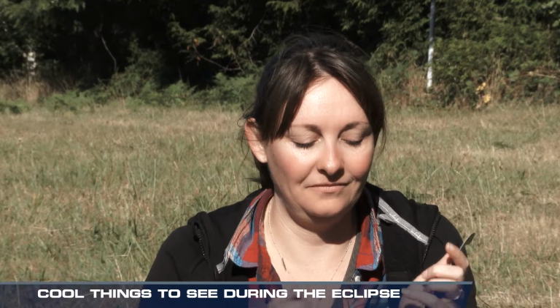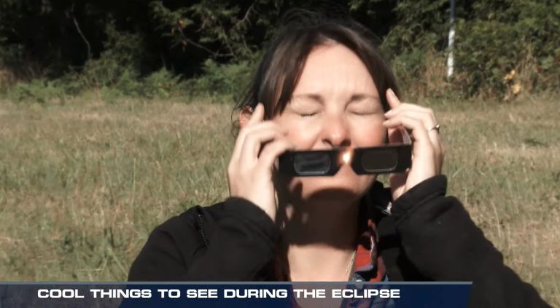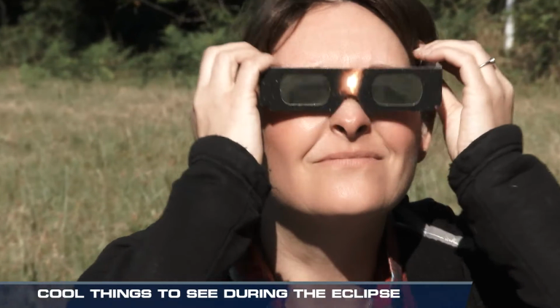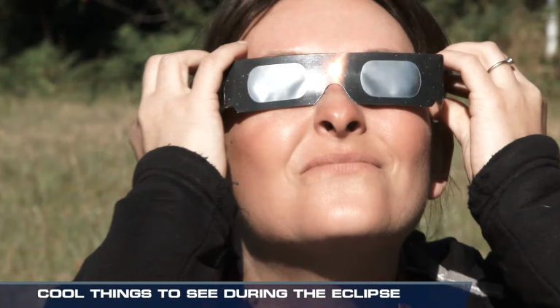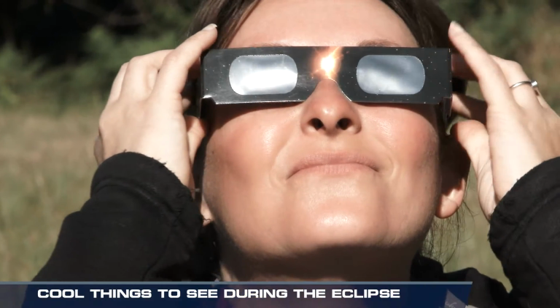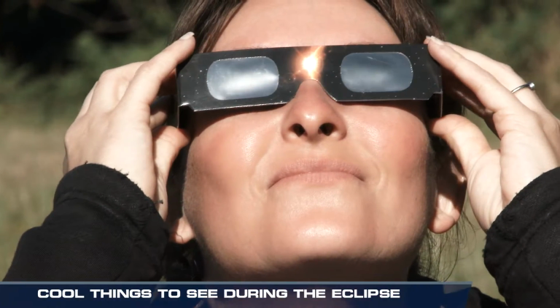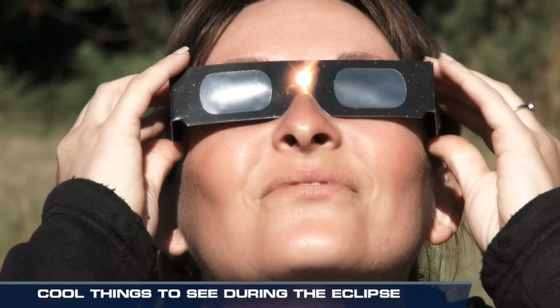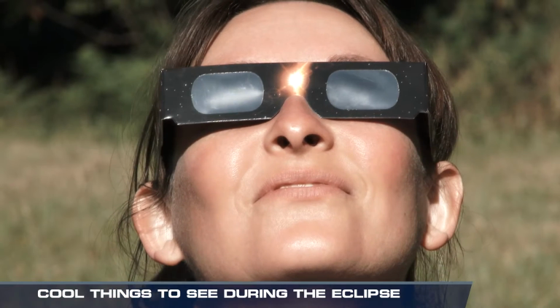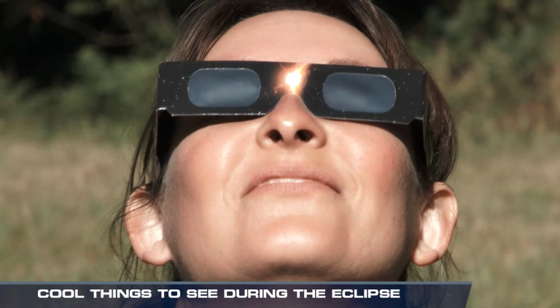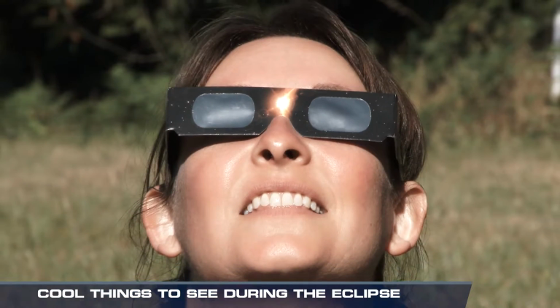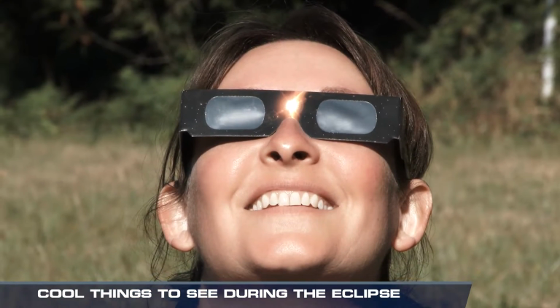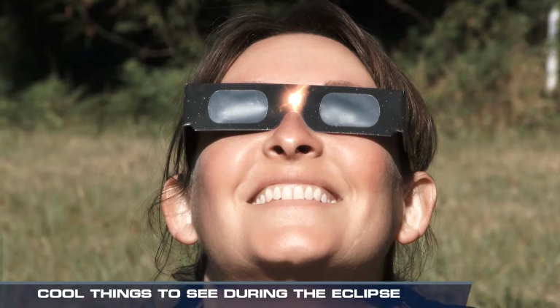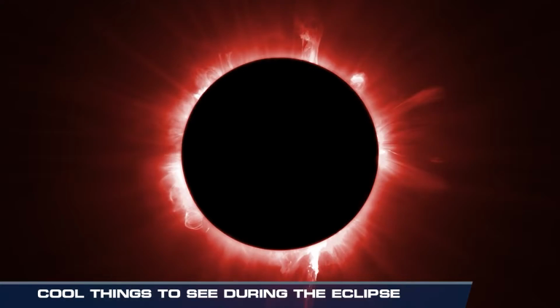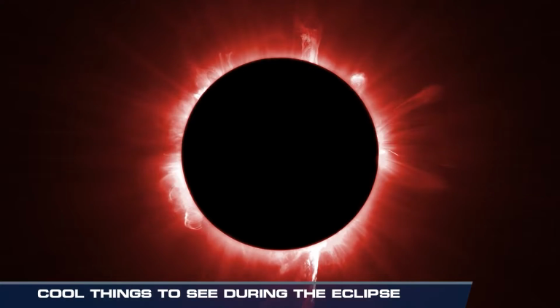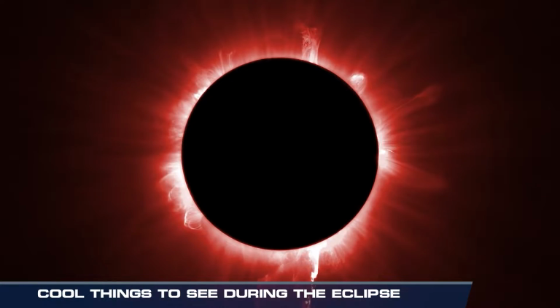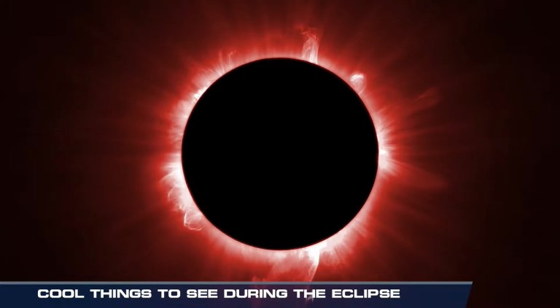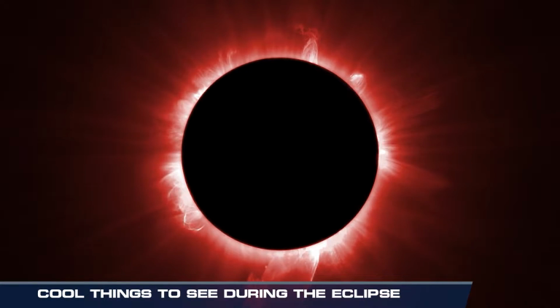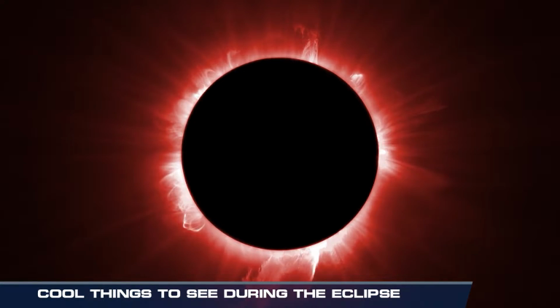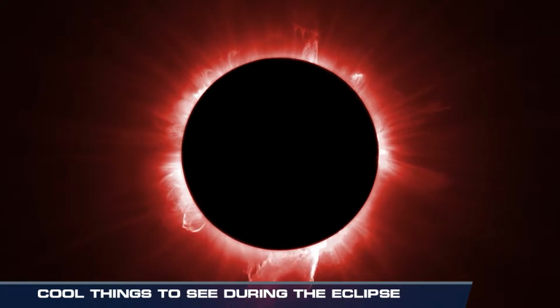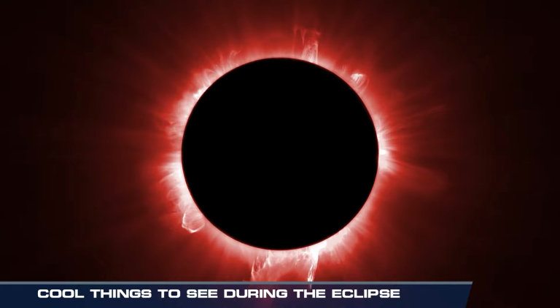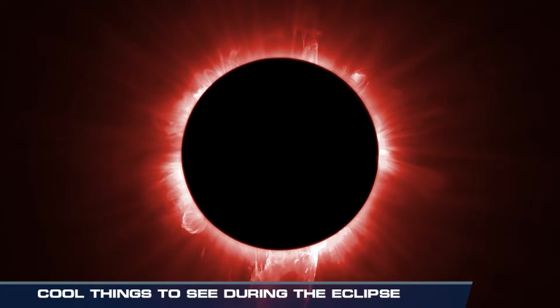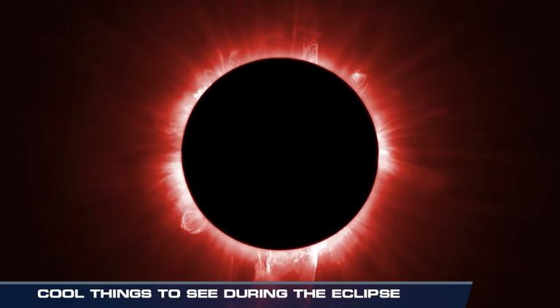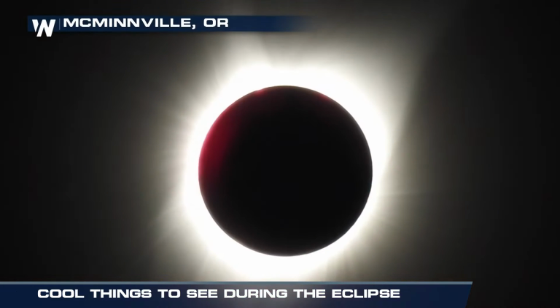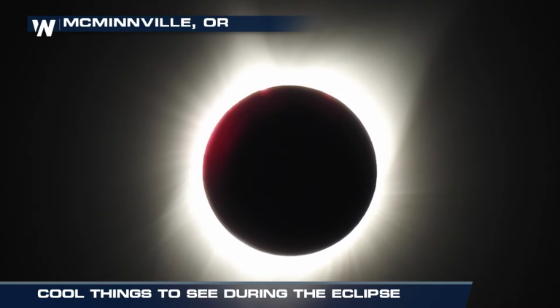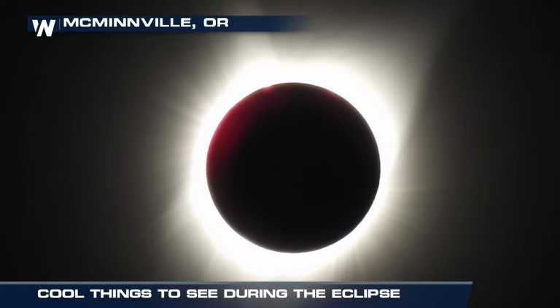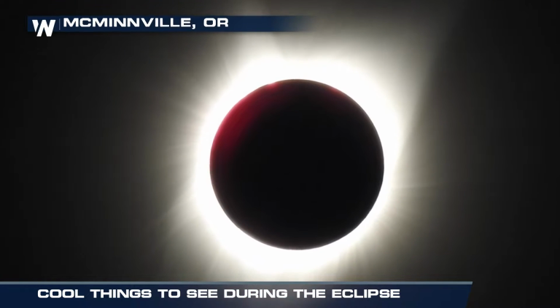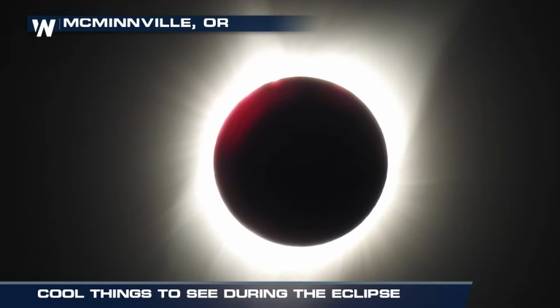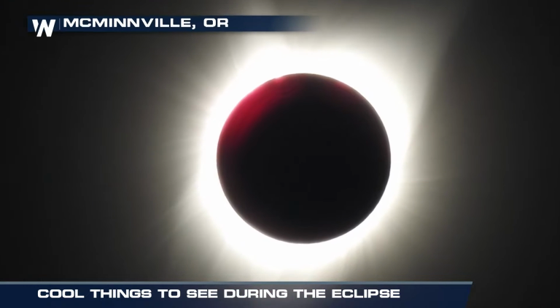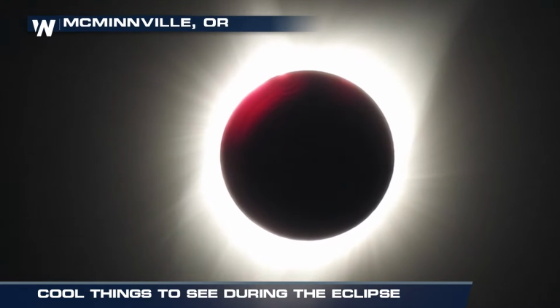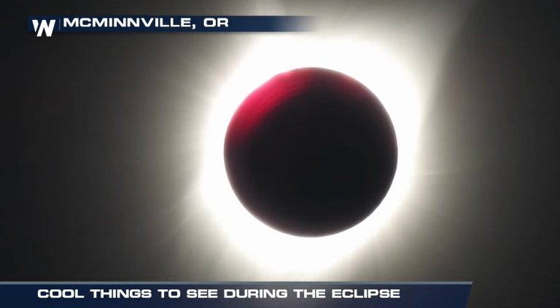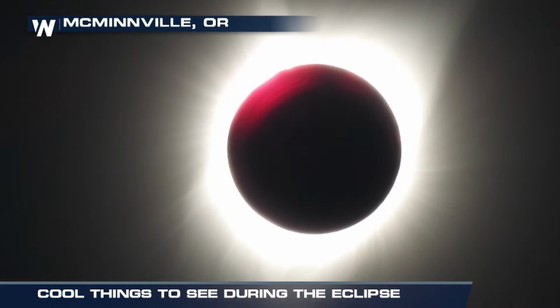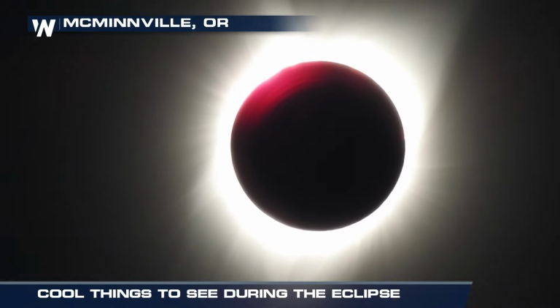During a total eclipse, people in the path of totality can use eclipse glasses to see the Sun's corona, or outer atmosphere, which is usually not visible due to the Sun's brightness. You may also see pink around the edges of the Moon — this is part of the Sun's atmosphere.